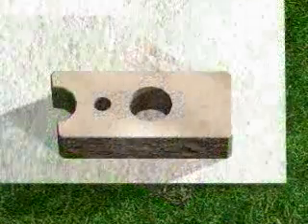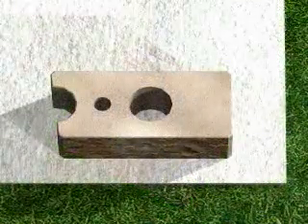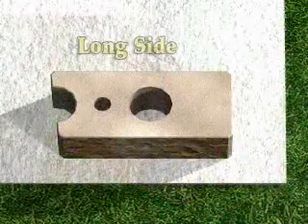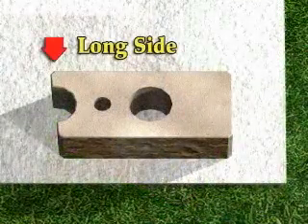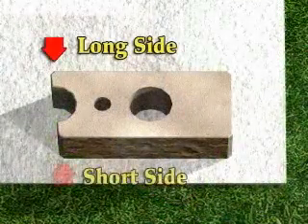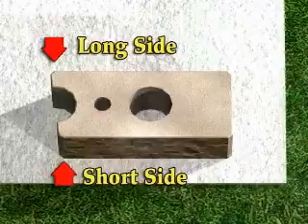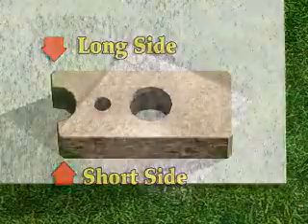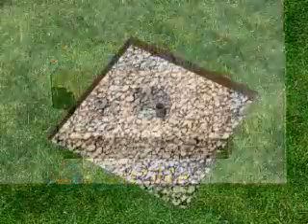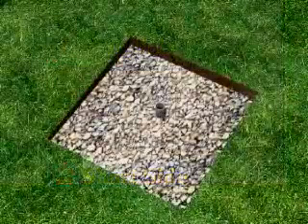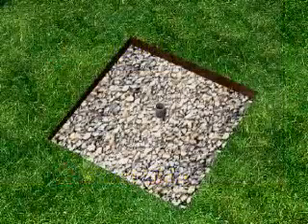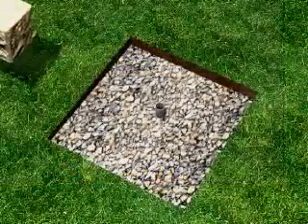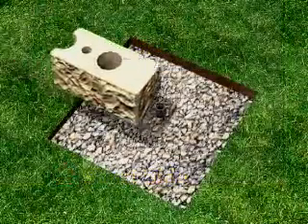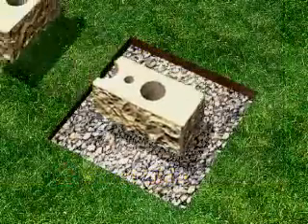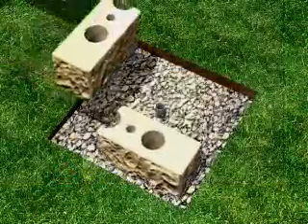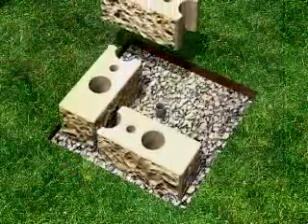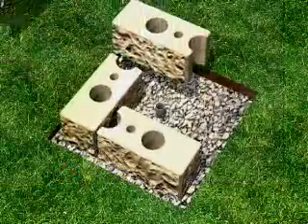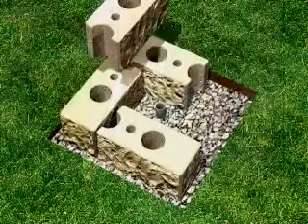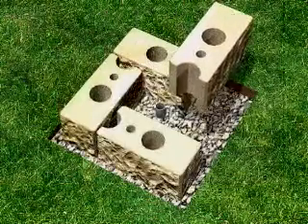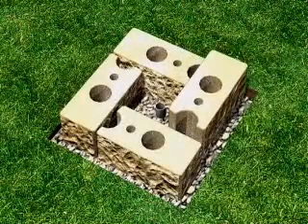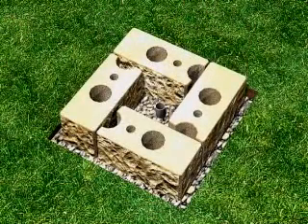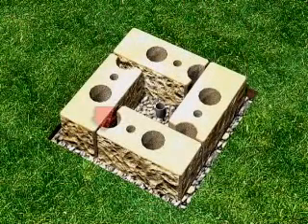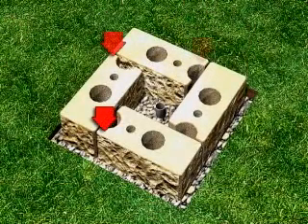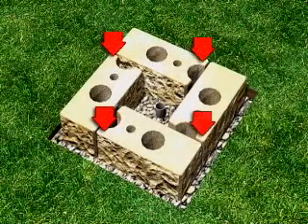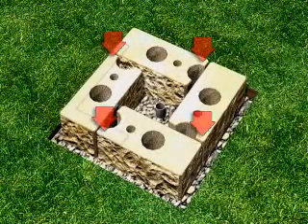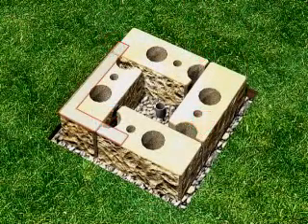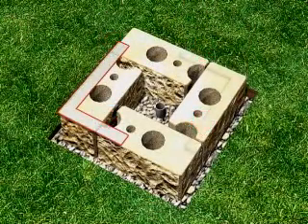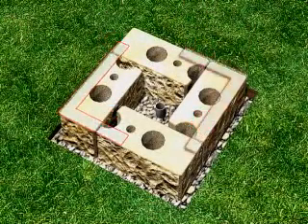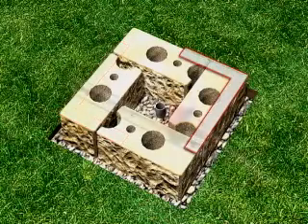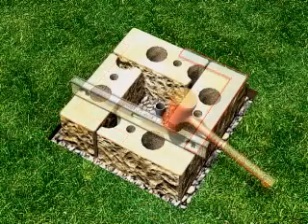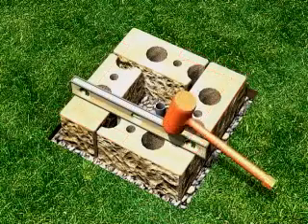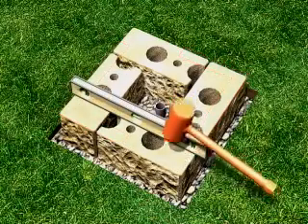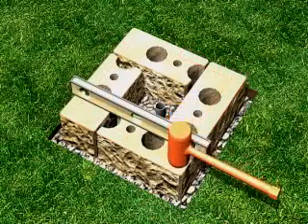Corner blocks have a long side and a short side. Begin the base course by placing four corner blocks with their long sides facing out. Align the blocks with the square and level with a dead blow hammer.